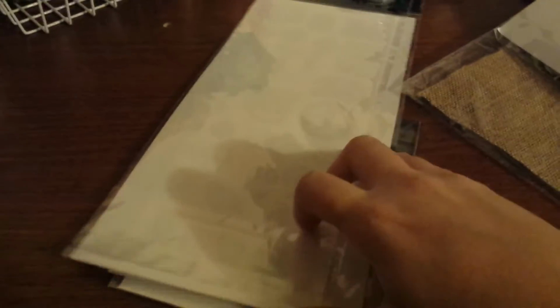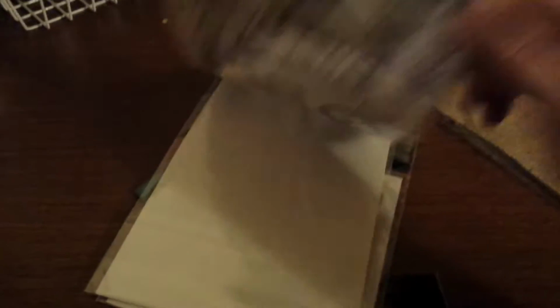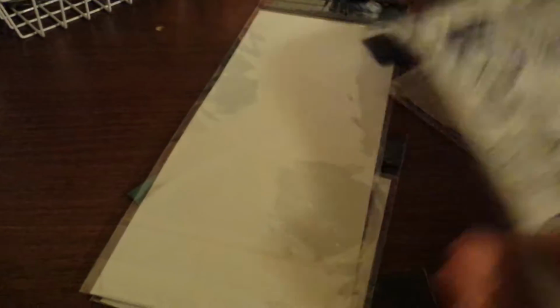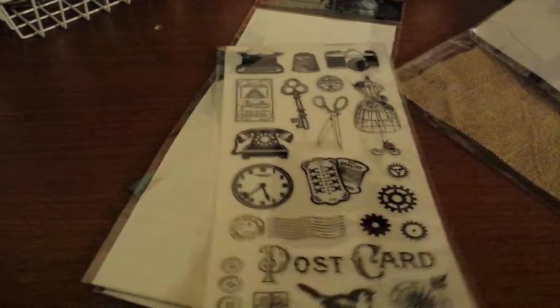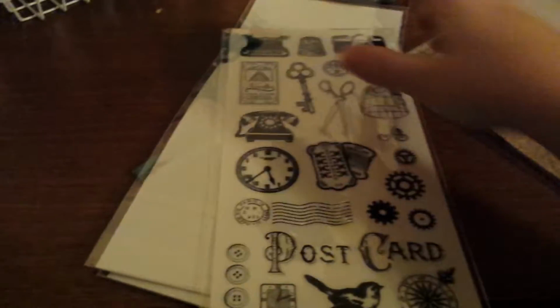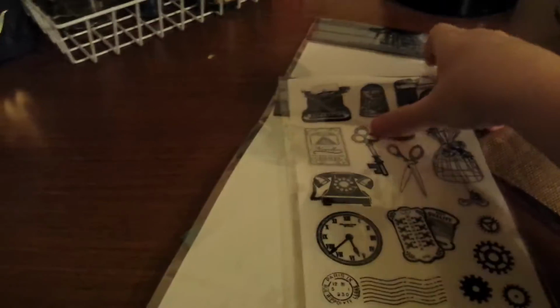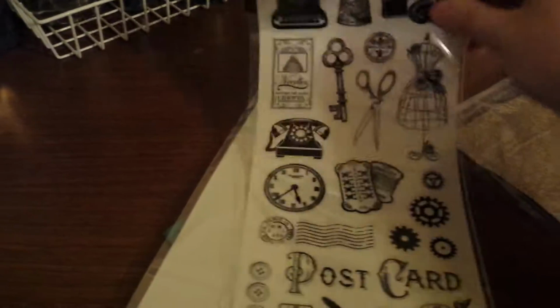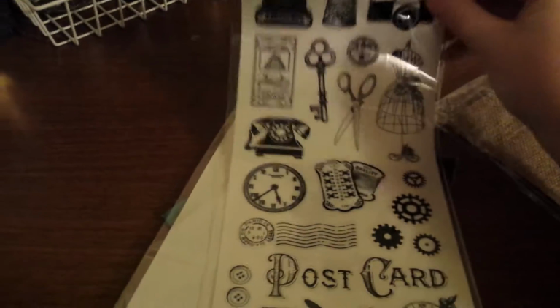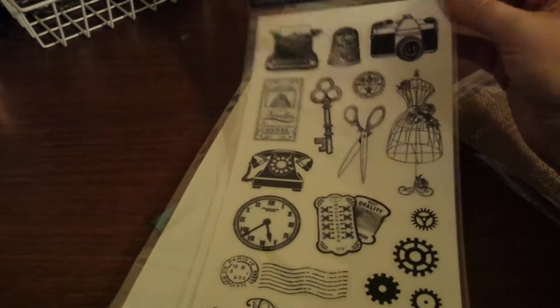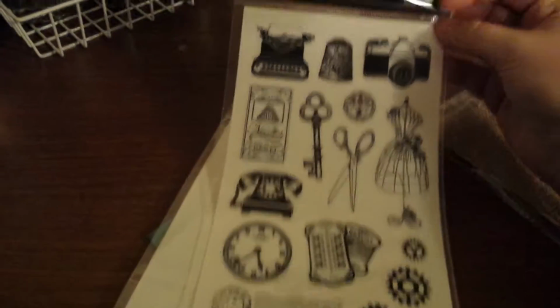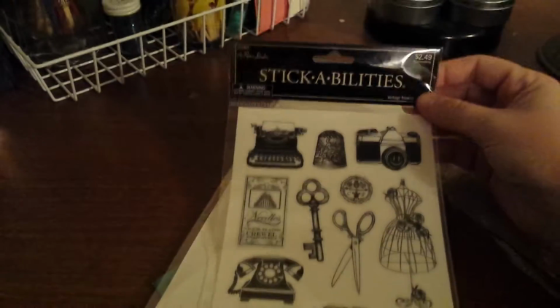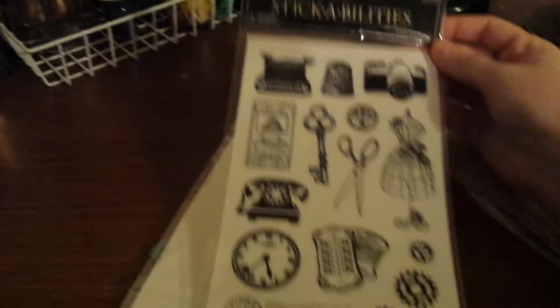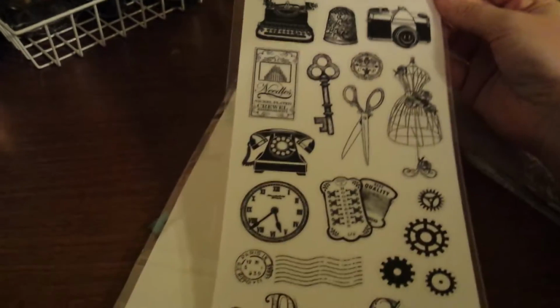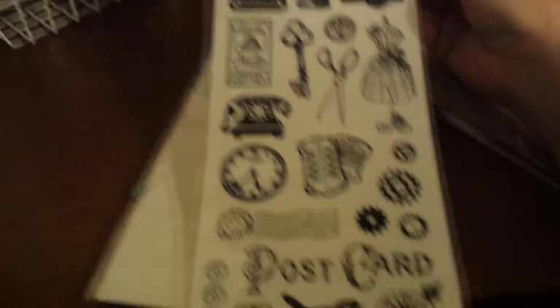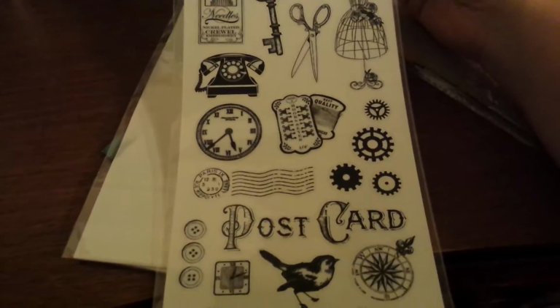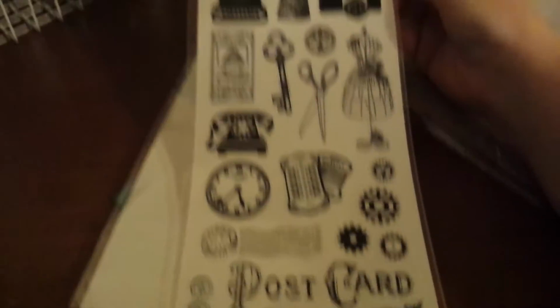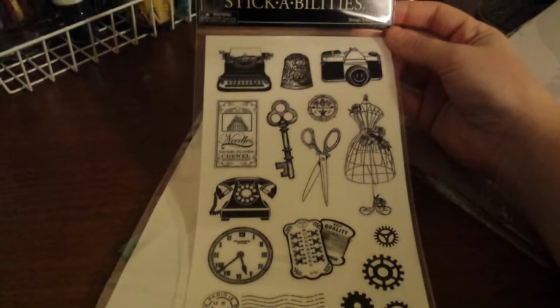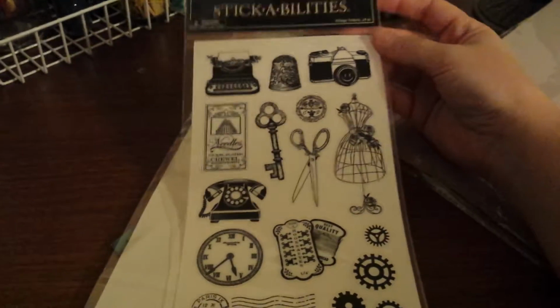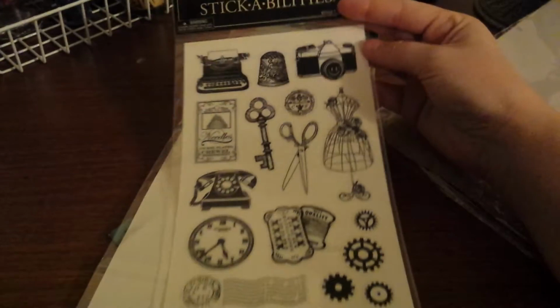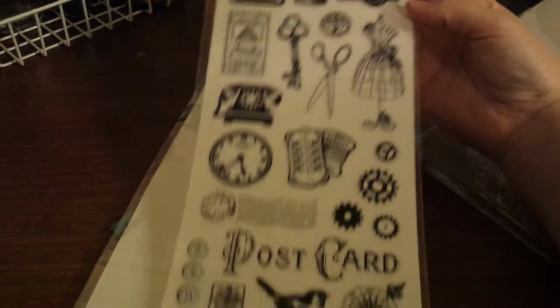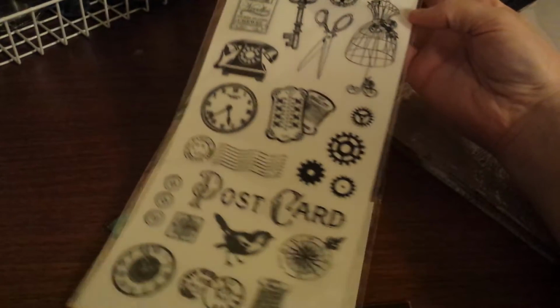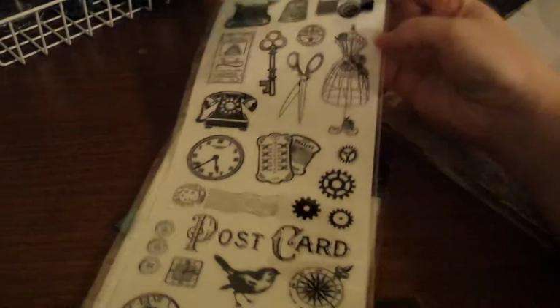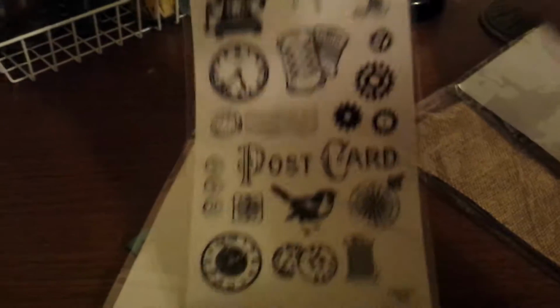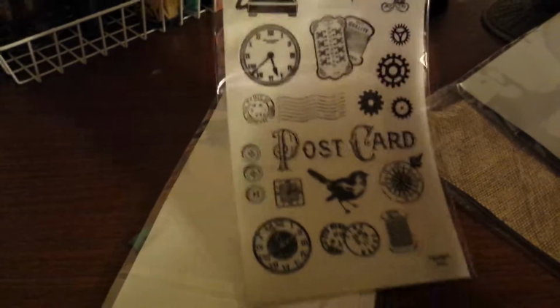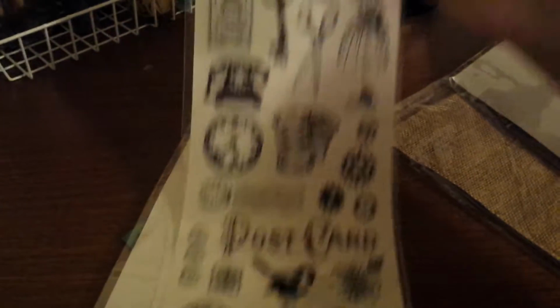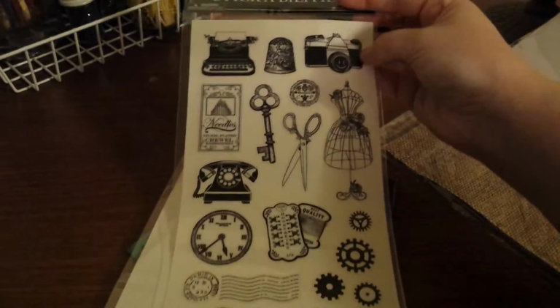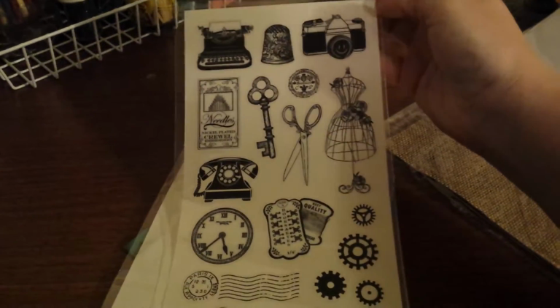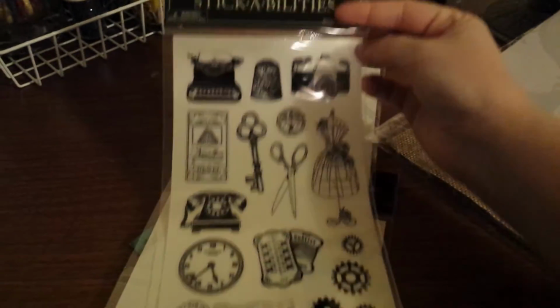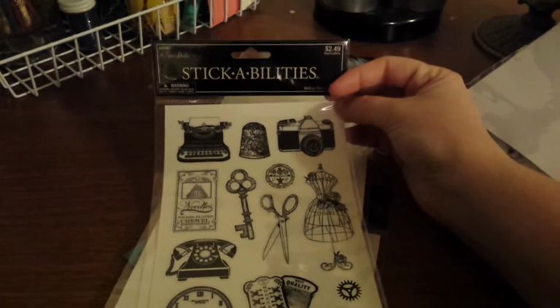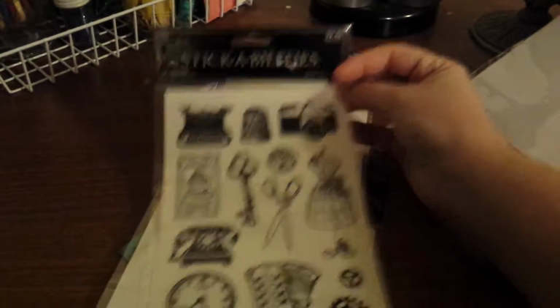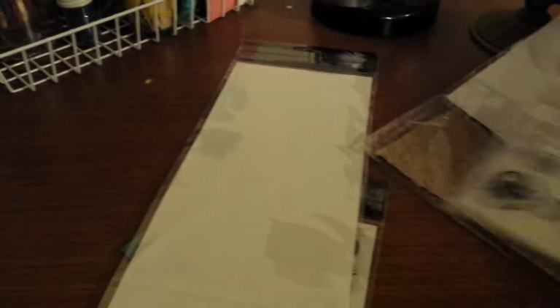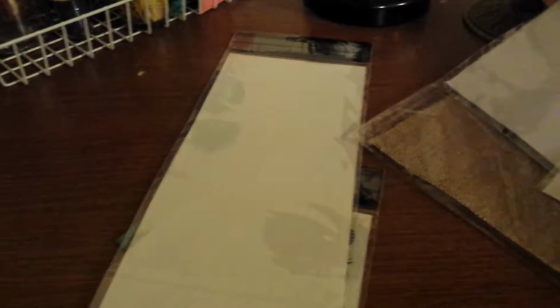And then for stickers, I got this for a dollar and a quarter and just thought it was really cute. I love the vintage look, of course.